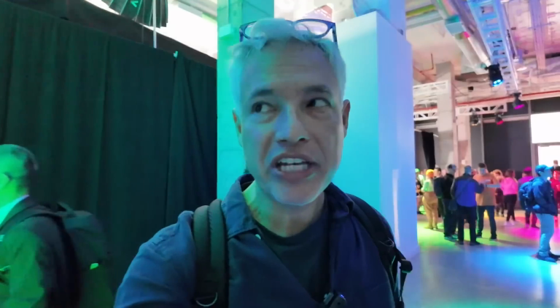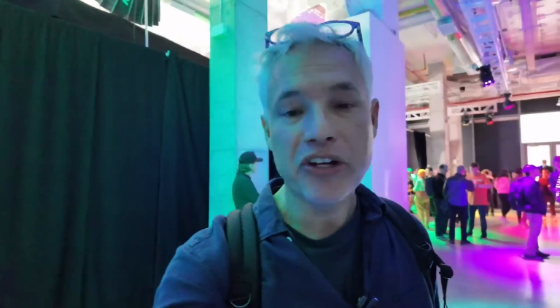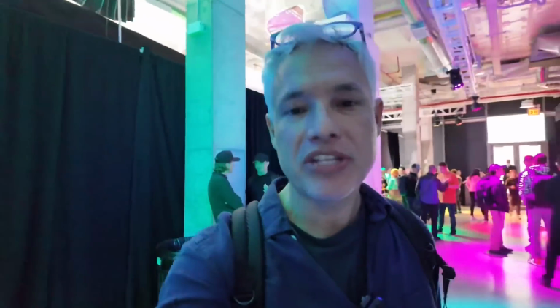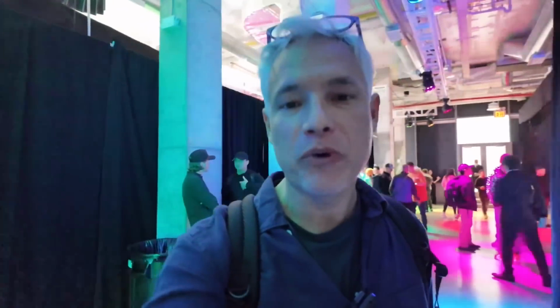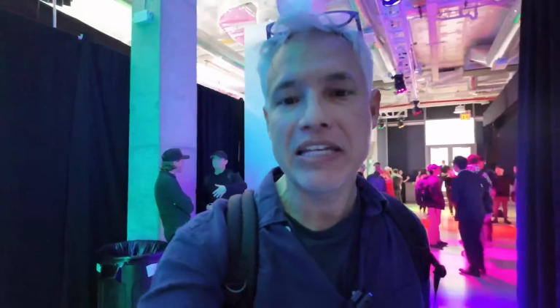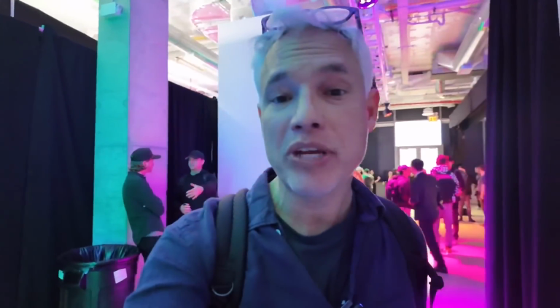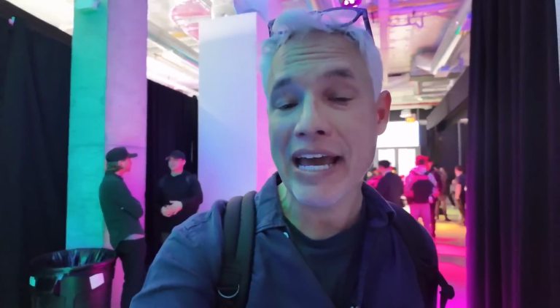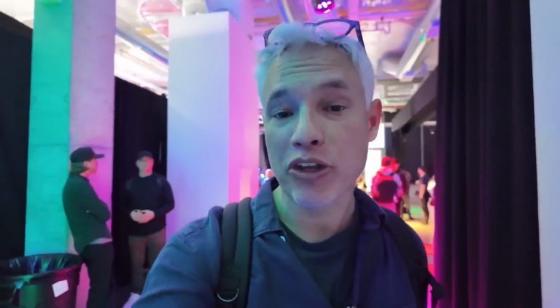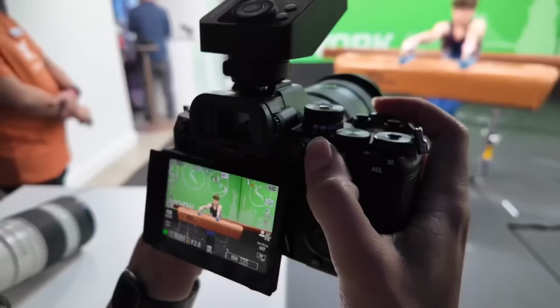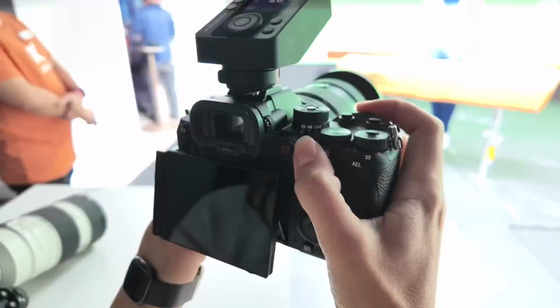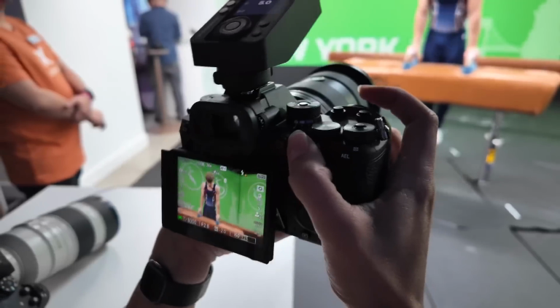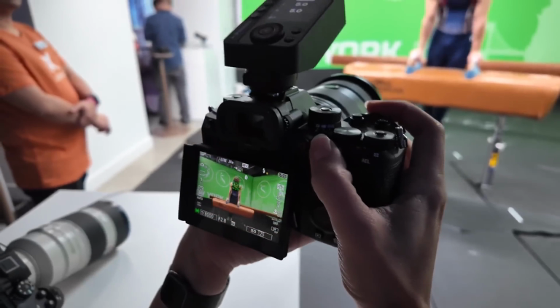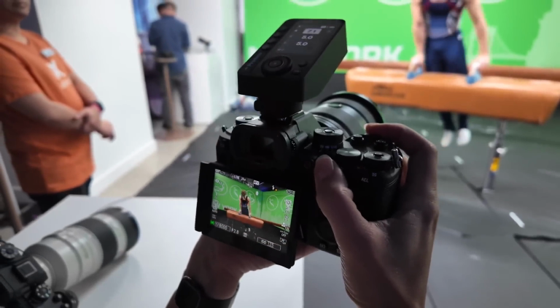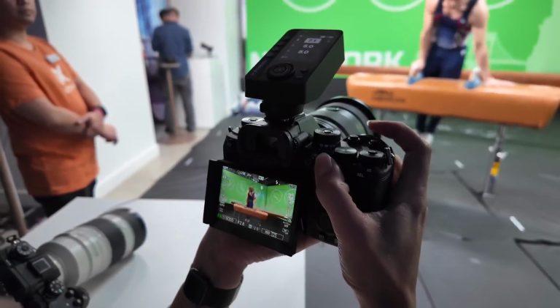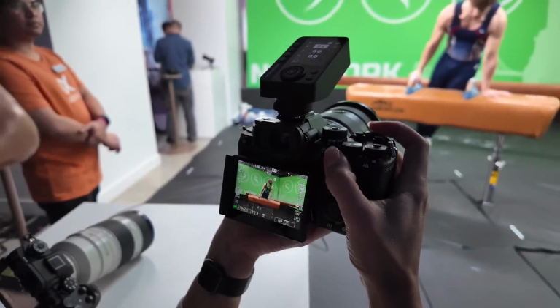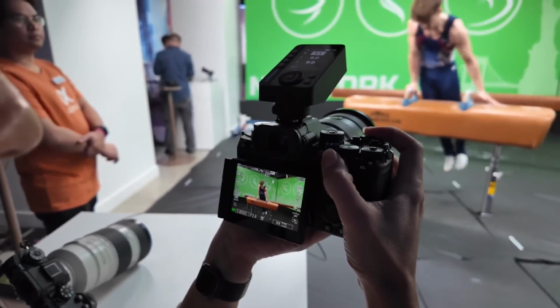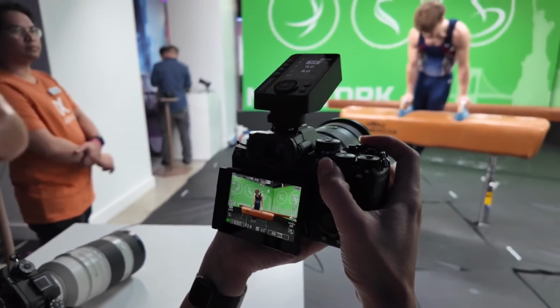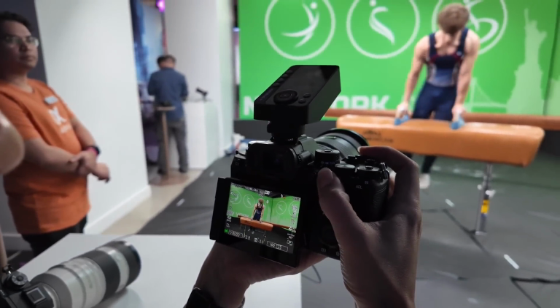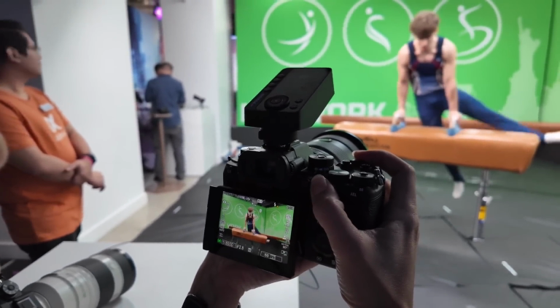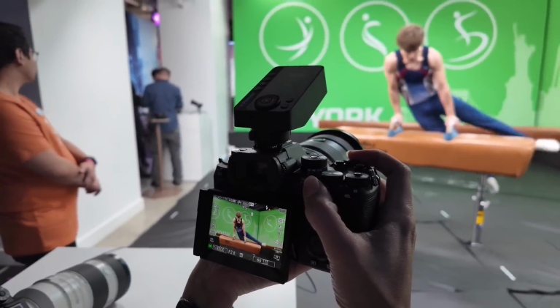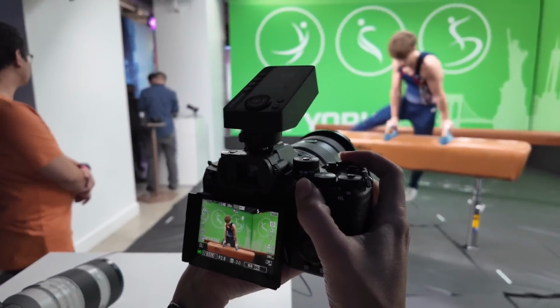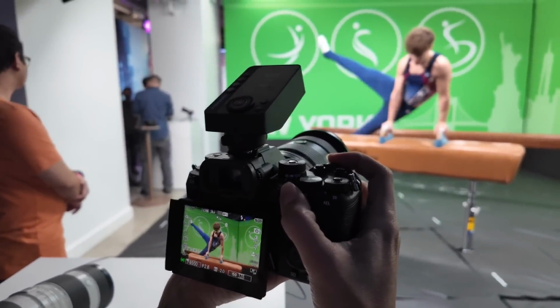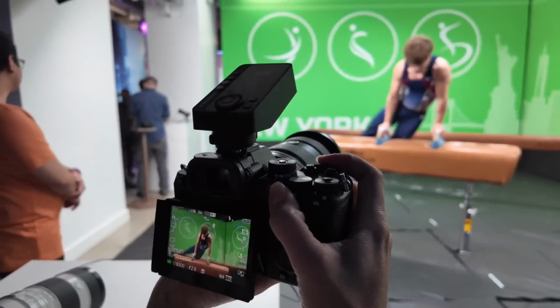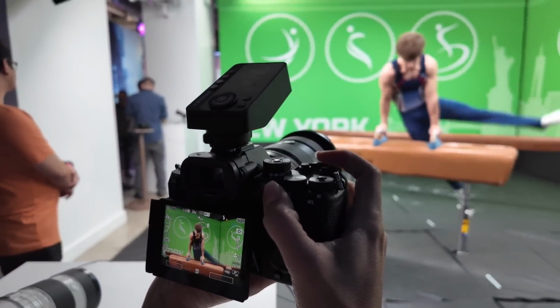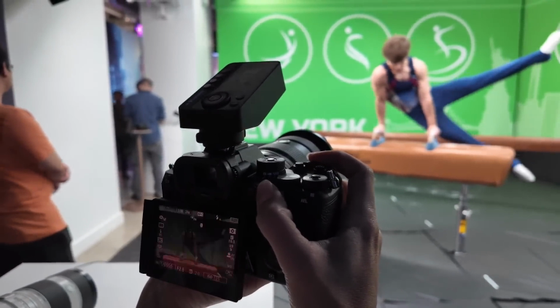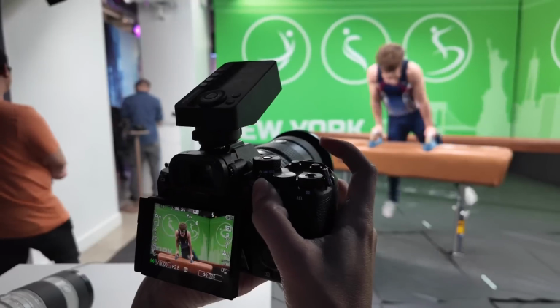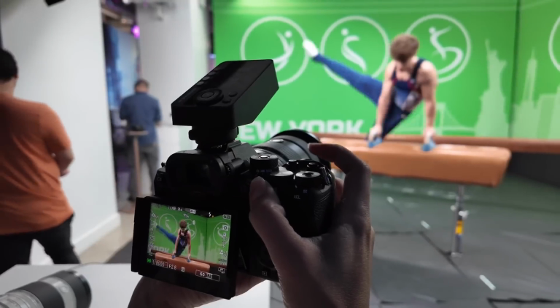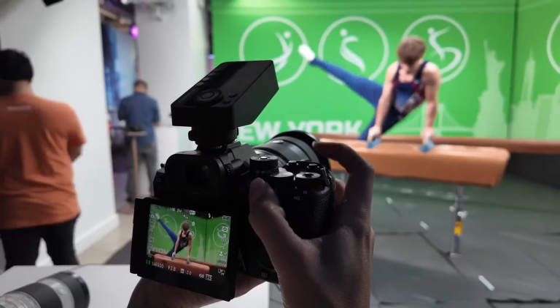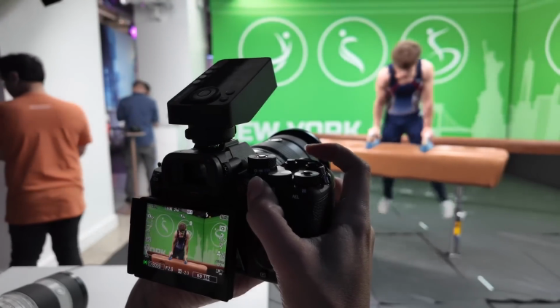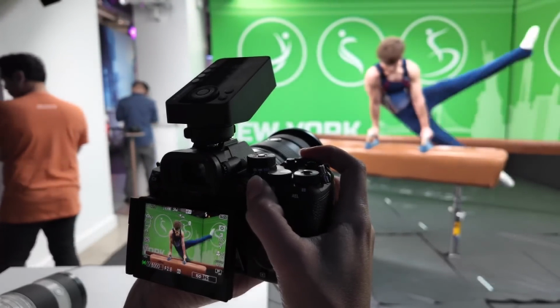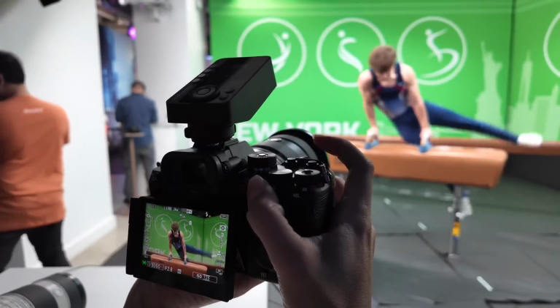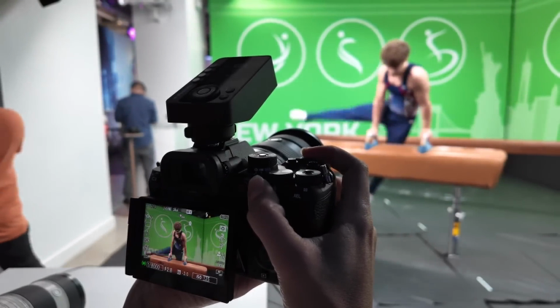Chelsea and I are in New York City for the Sony A9 Mark III launch event, and this is a really amazing camera. It's a 24 megapixel sports camera with a couple of features we've never seen before.